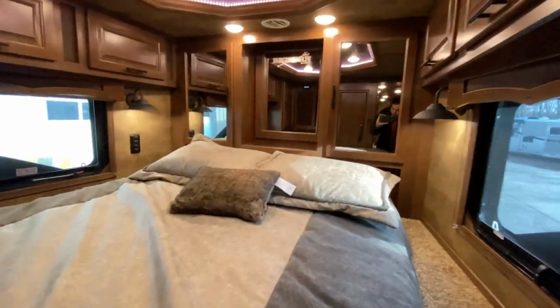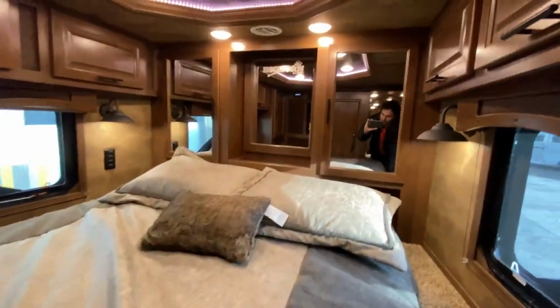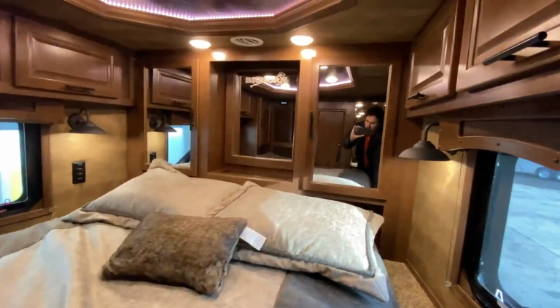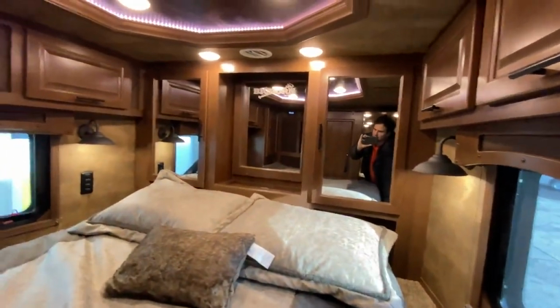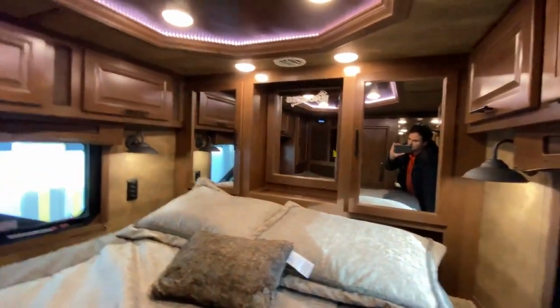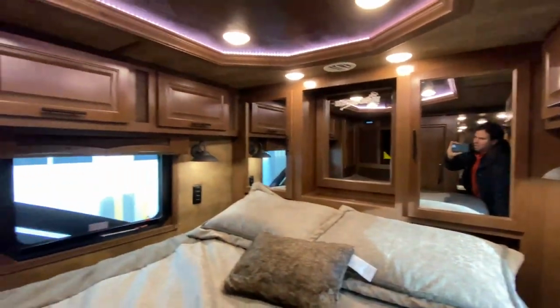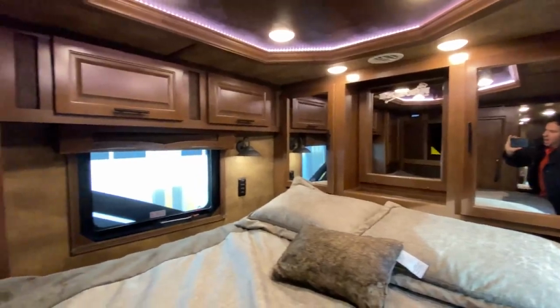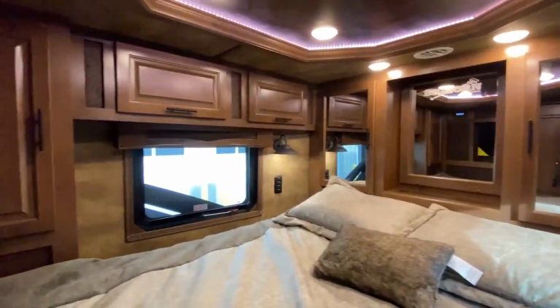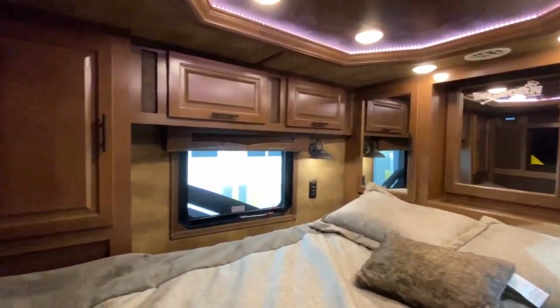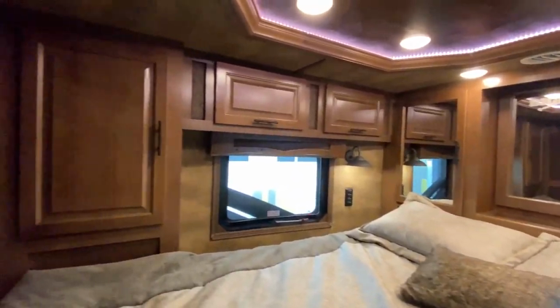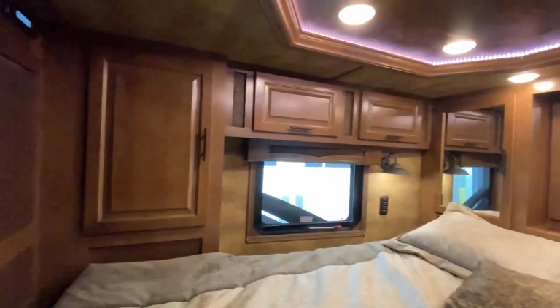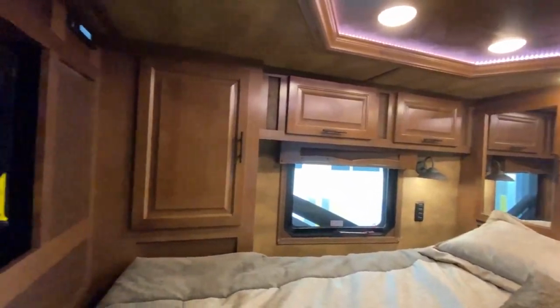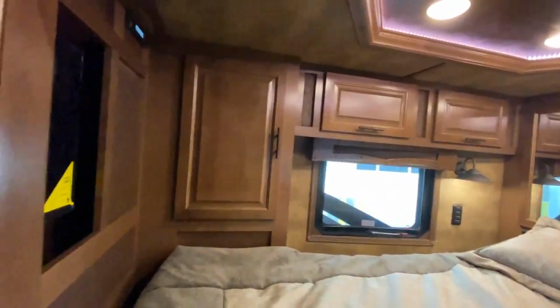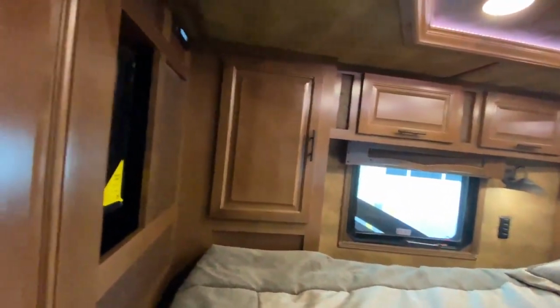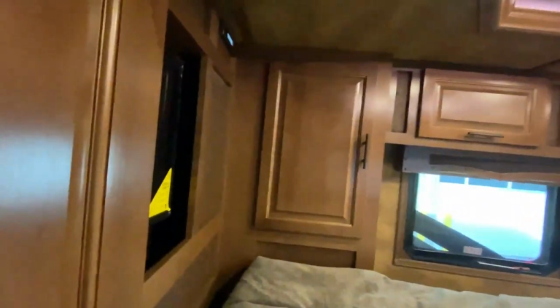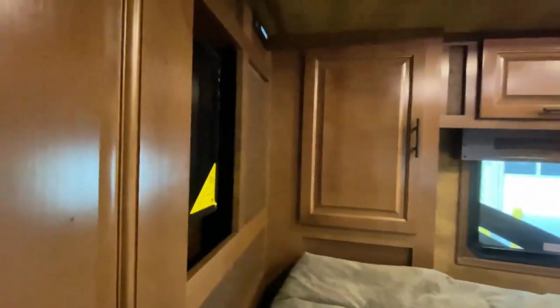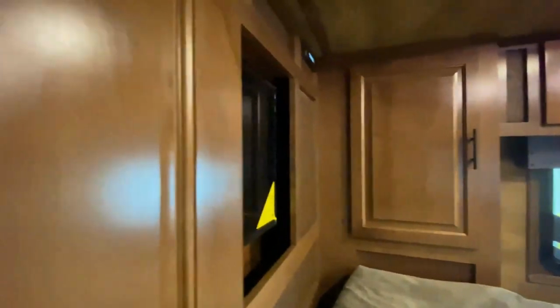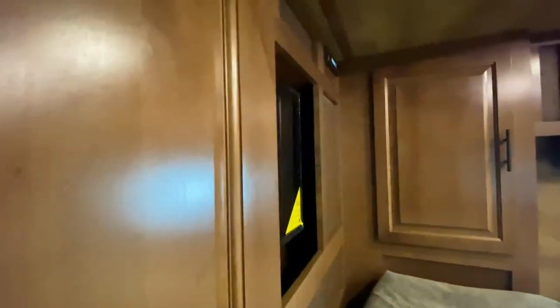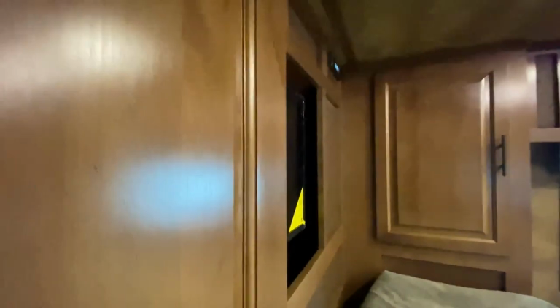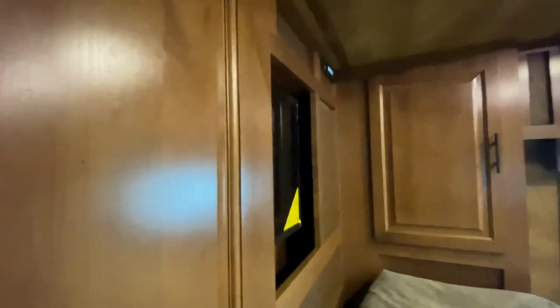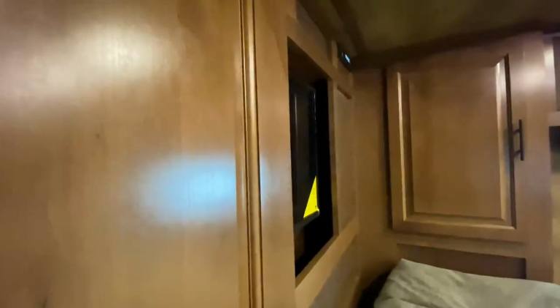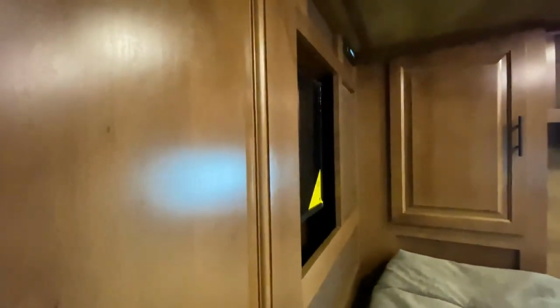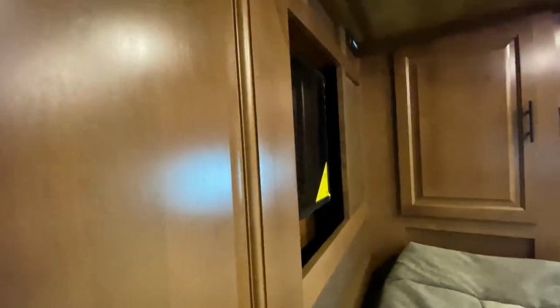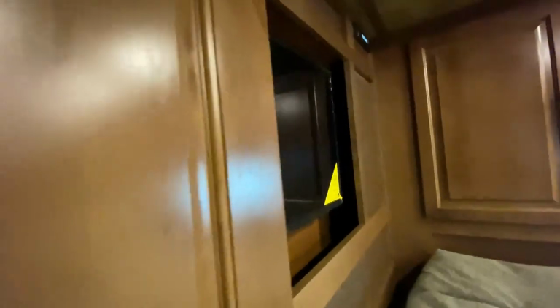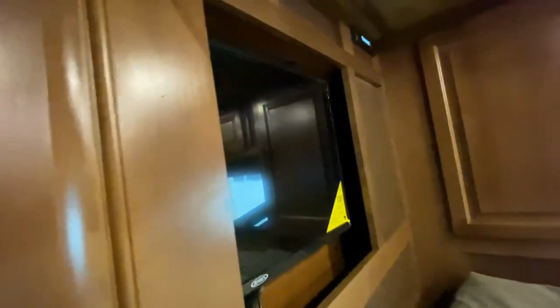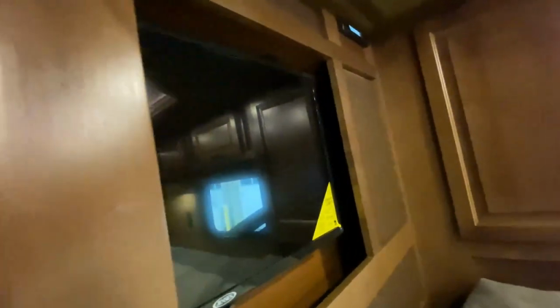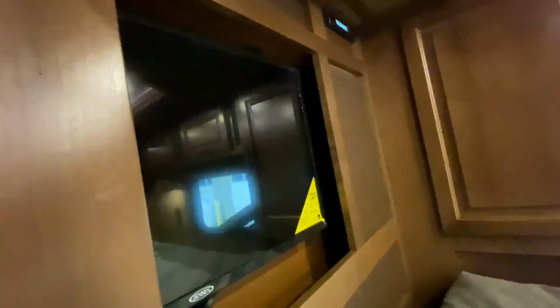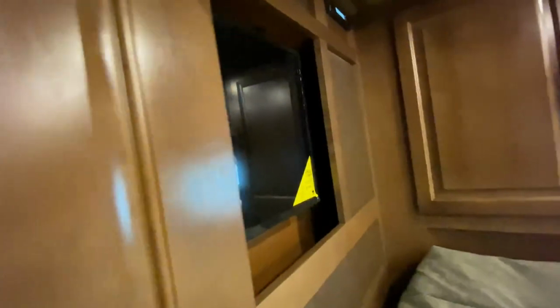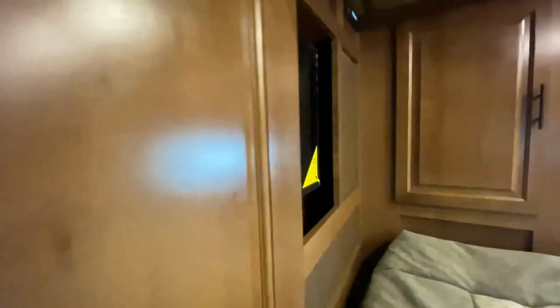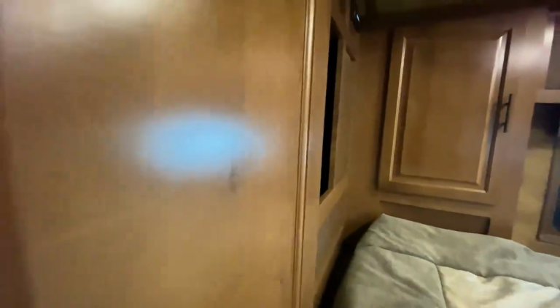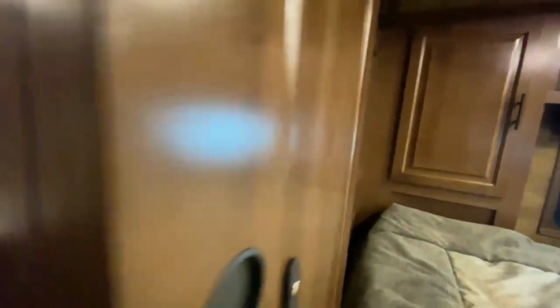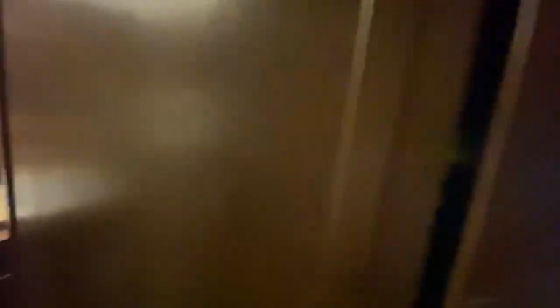As always, it's extremely residential. Up in the gooseneck, there's some nice storage, and also another television up there.